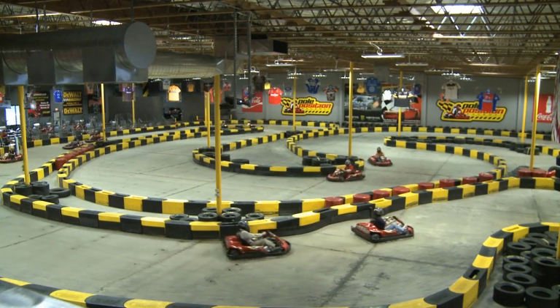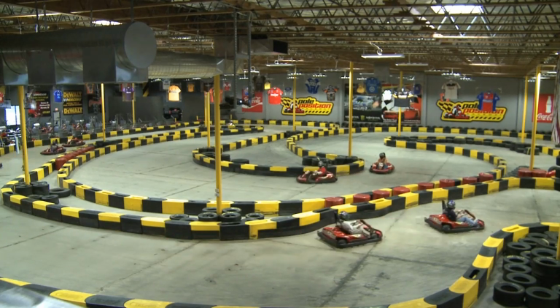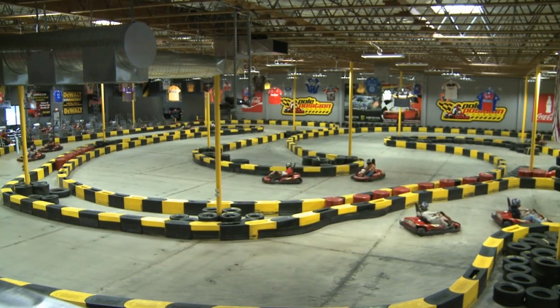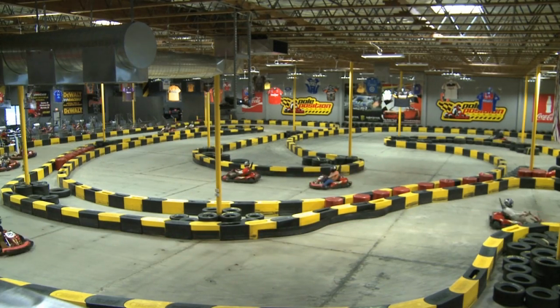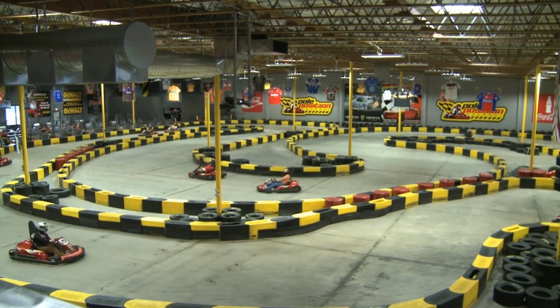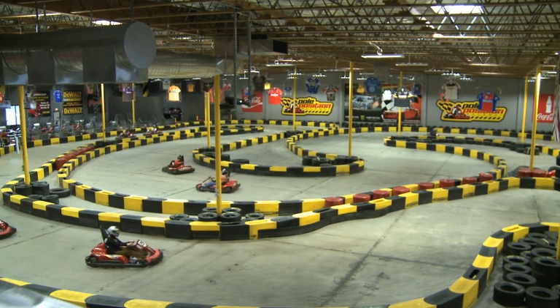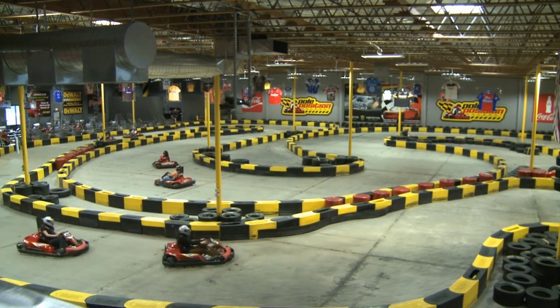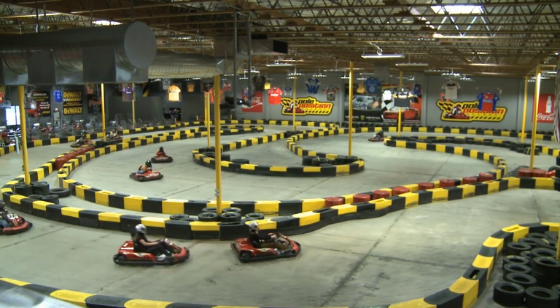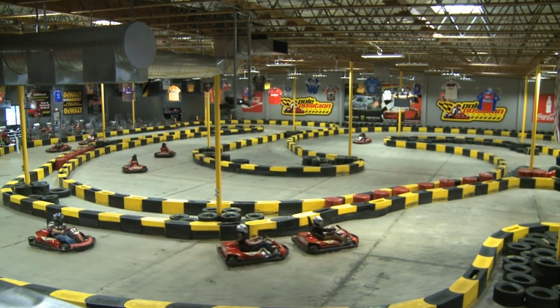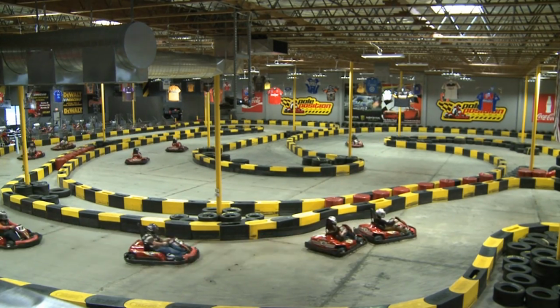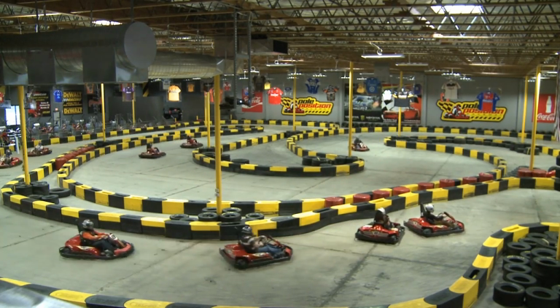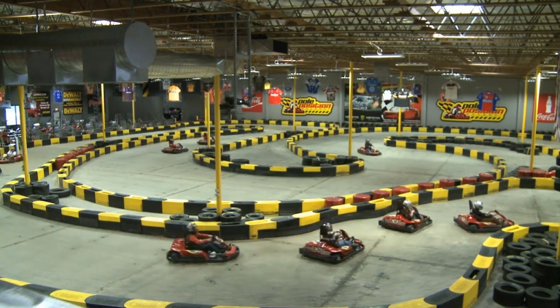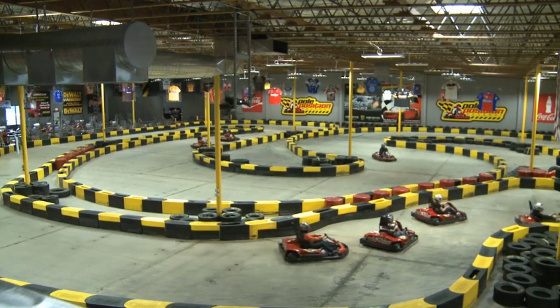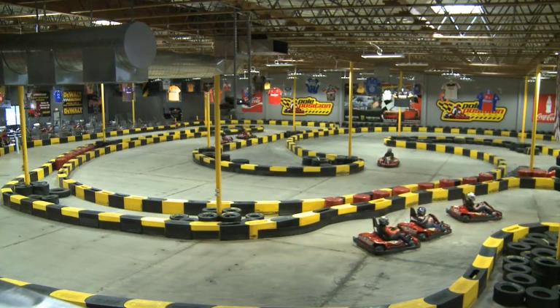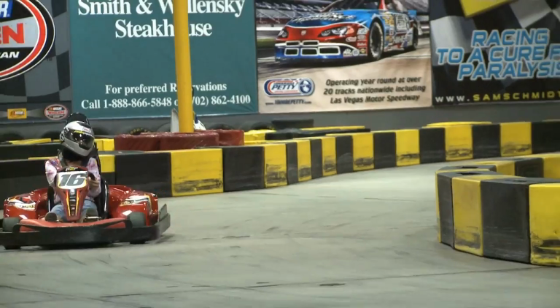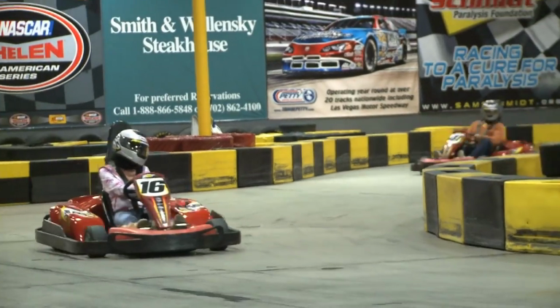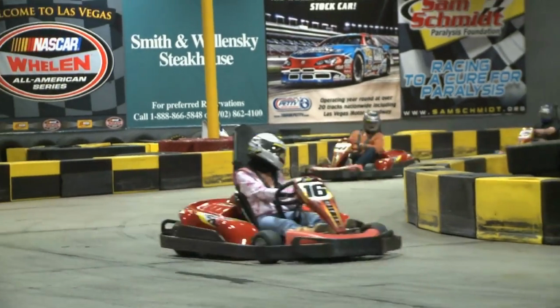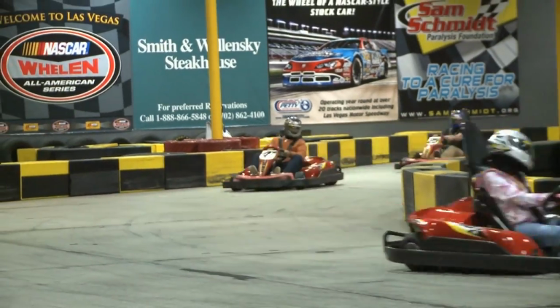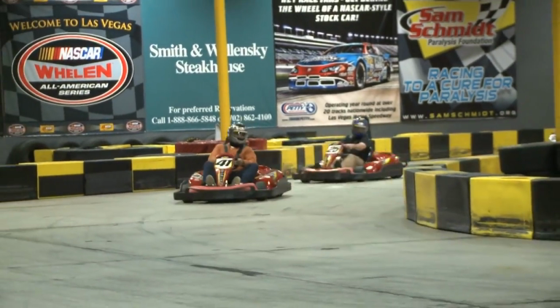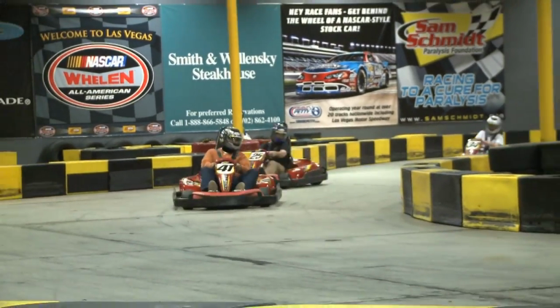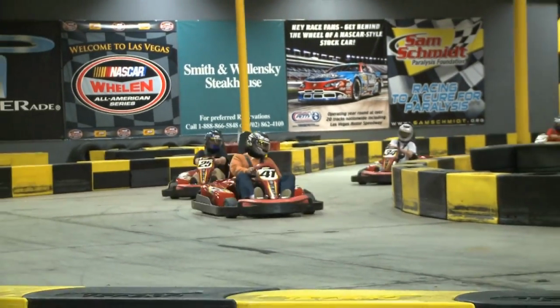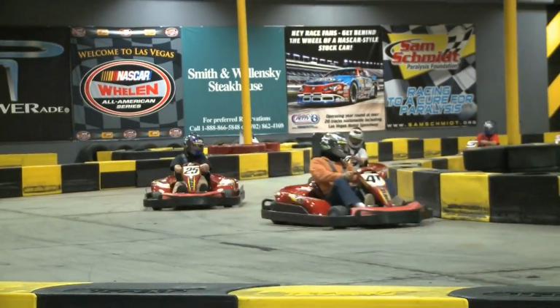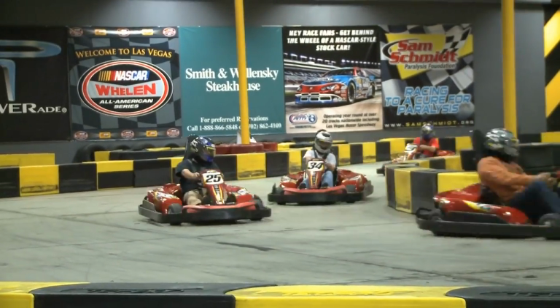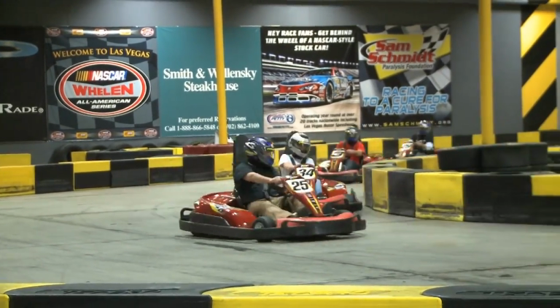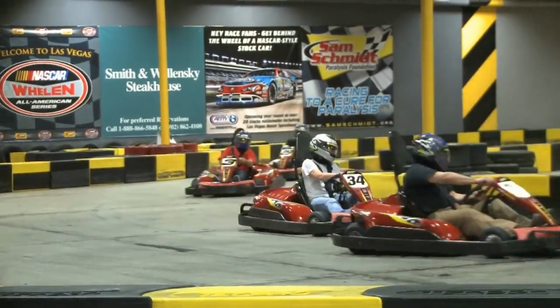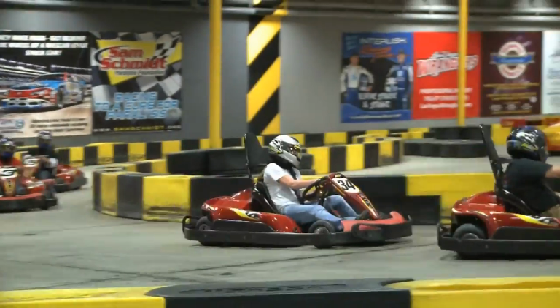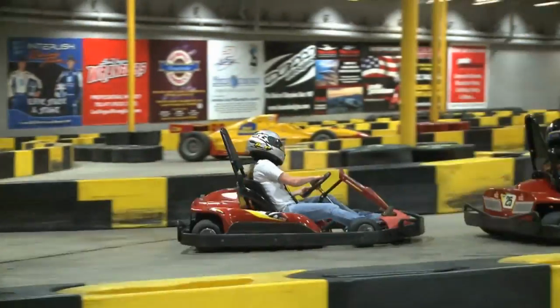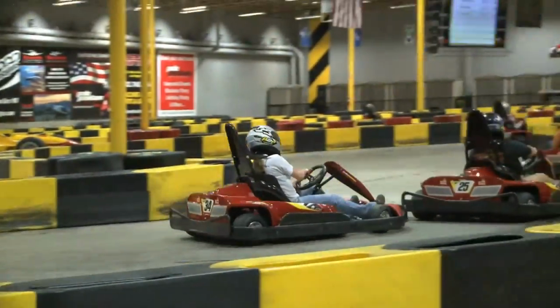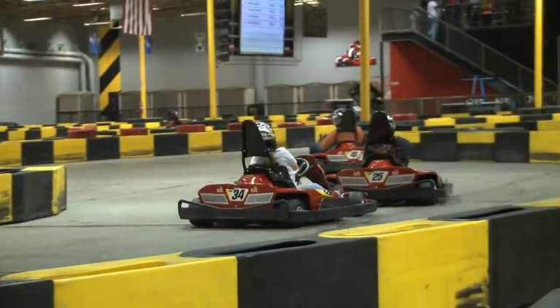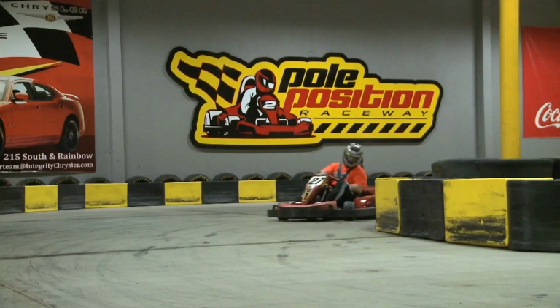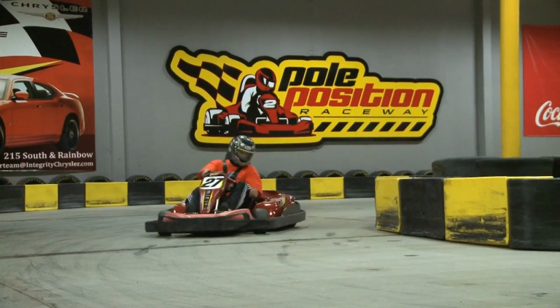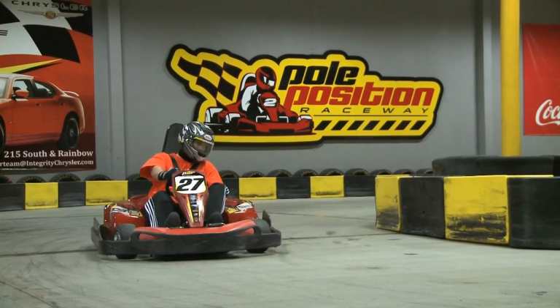They are conducted by one of our top drivers at each track and can usually shave 2-3 seconds off a driver's lap times. Our driving clinics are a lot of fun and will give you an advantage in all your future races.